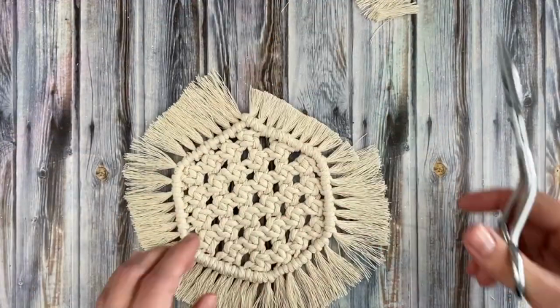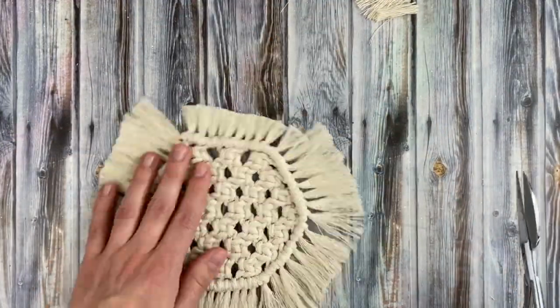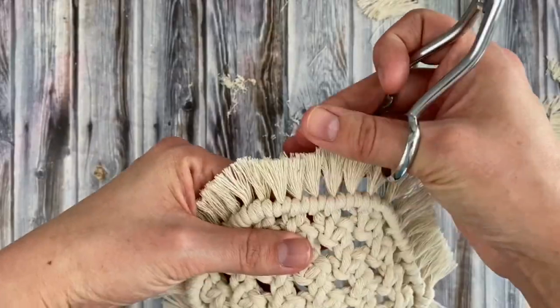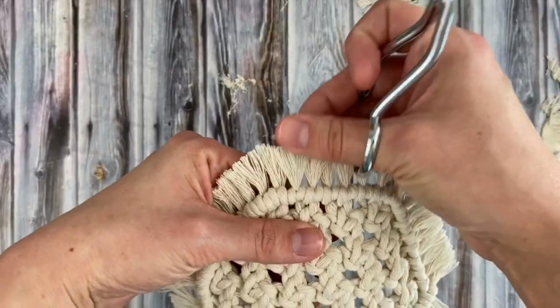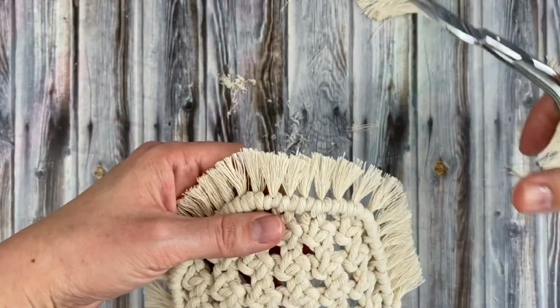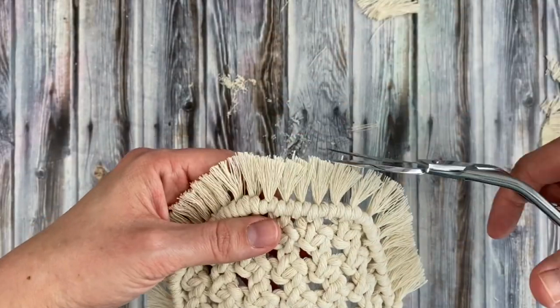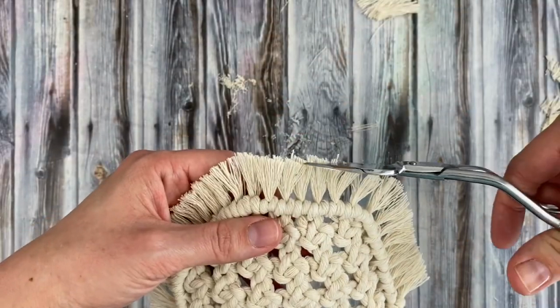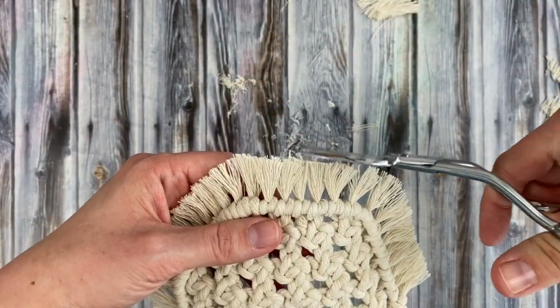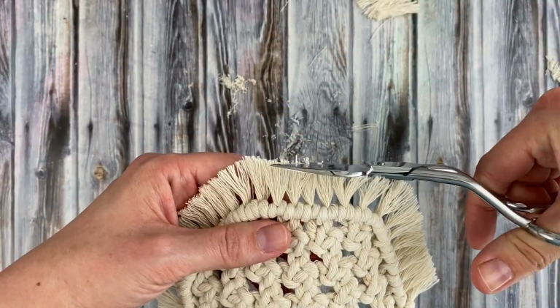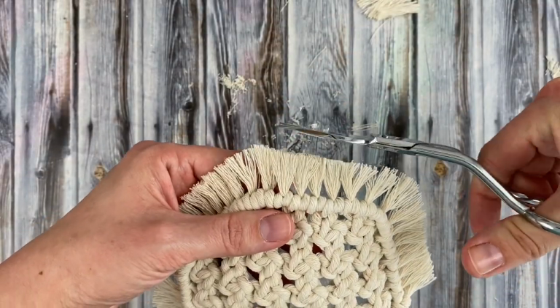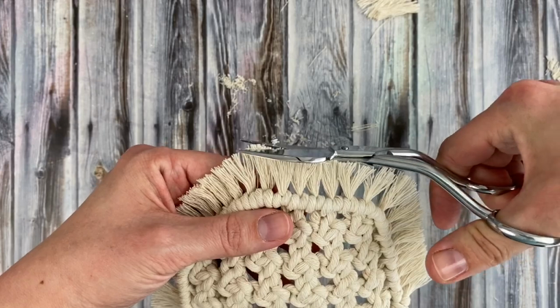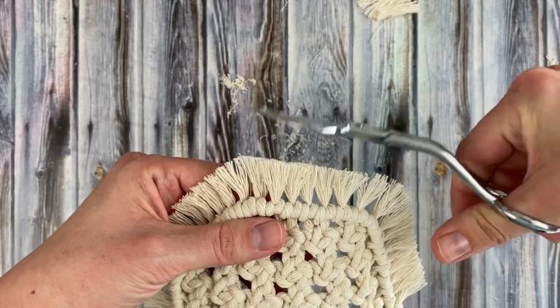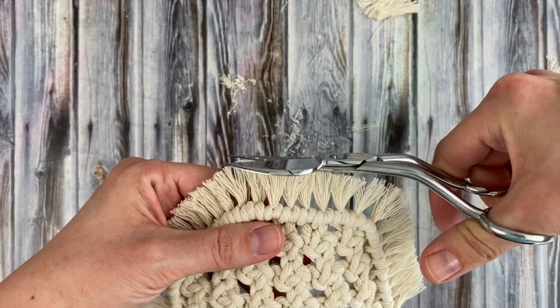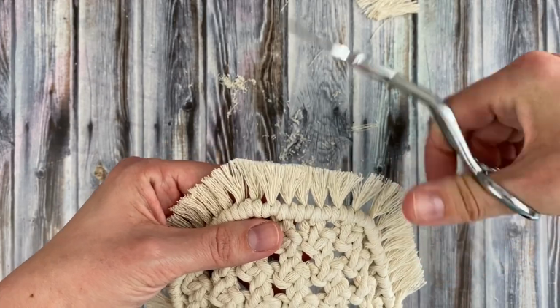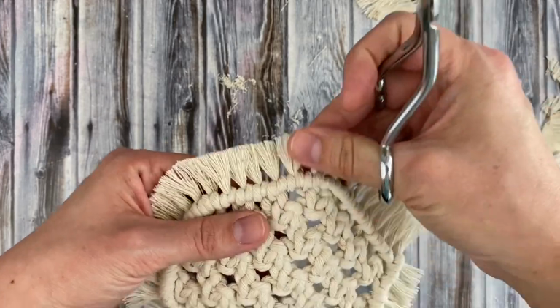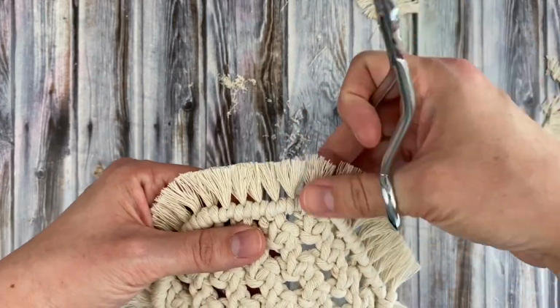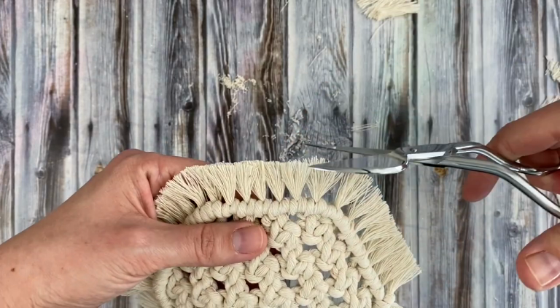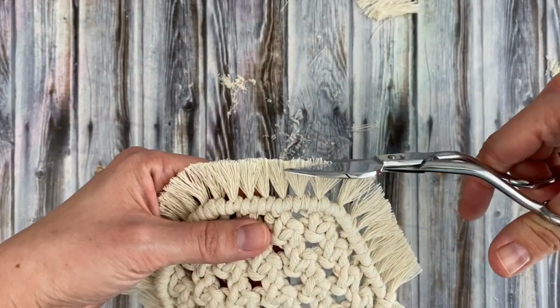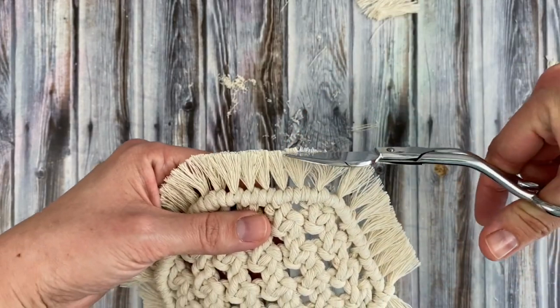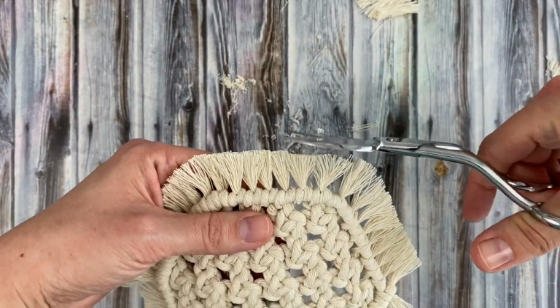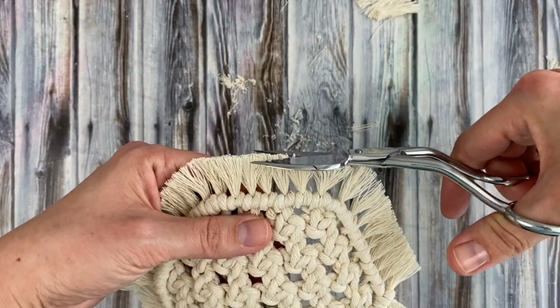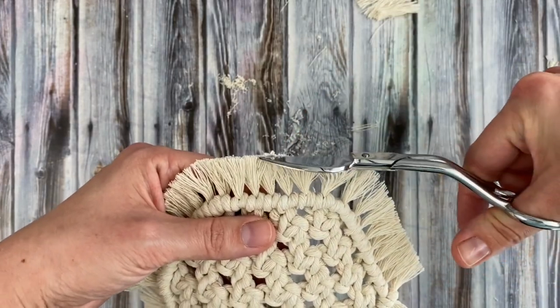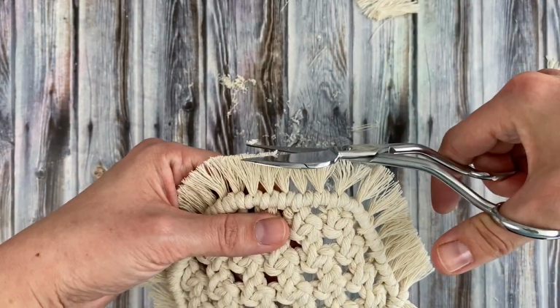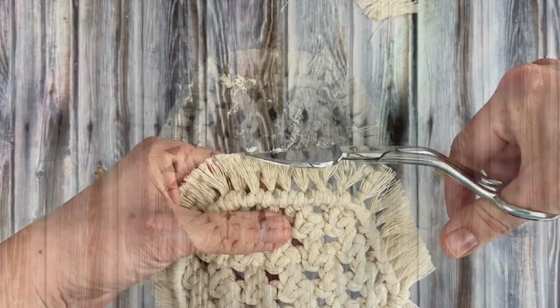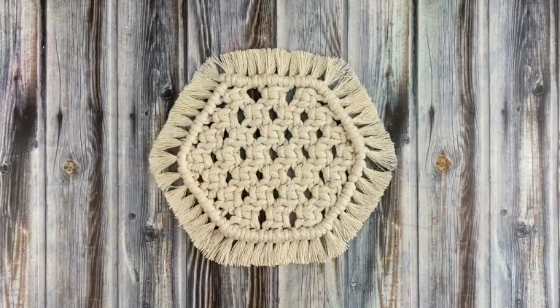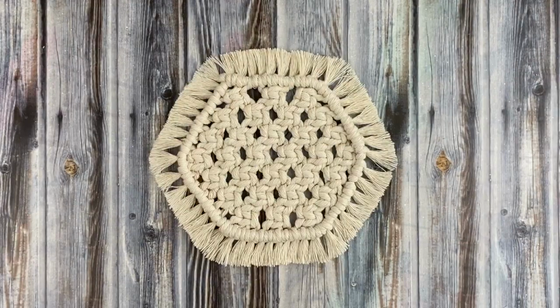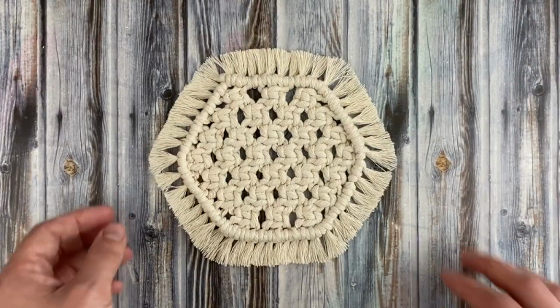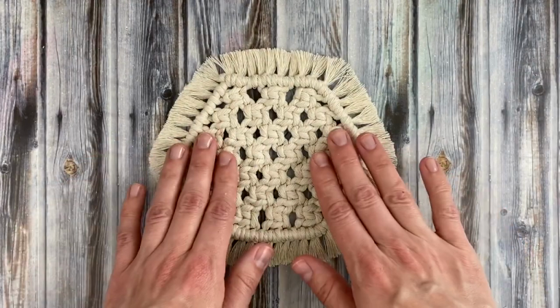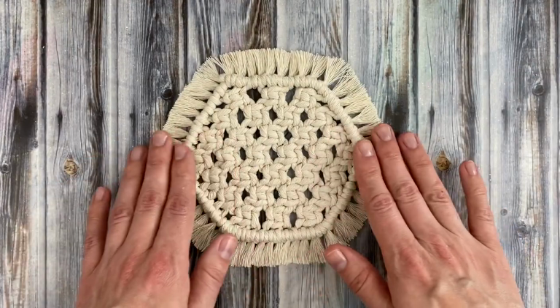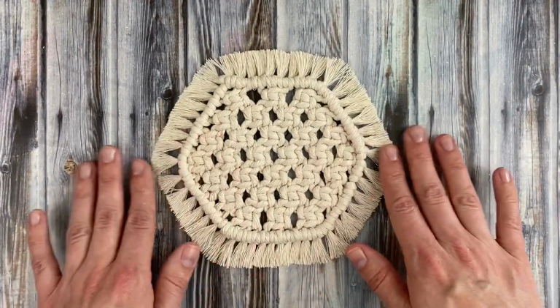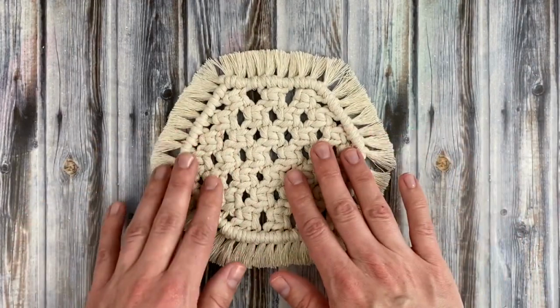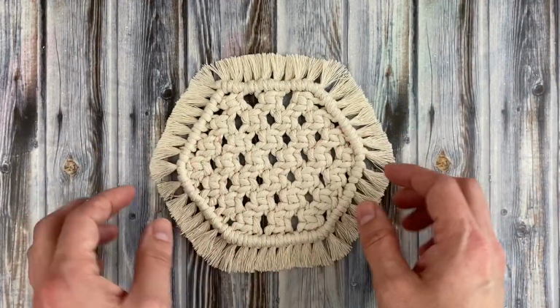I didn't try this, but I've heard you can use a rotary cutter to cut your fringe really straight, so that might be worth trying. But I just used scissors and that was the result.